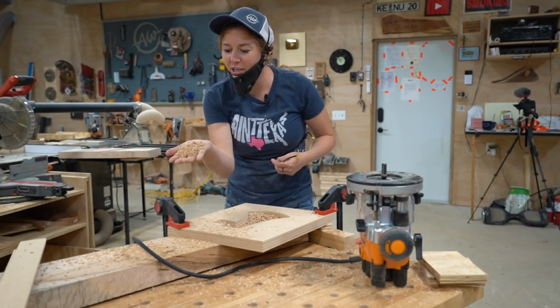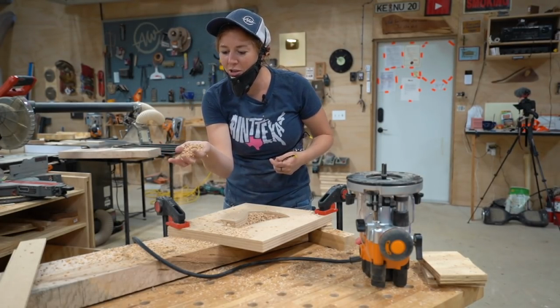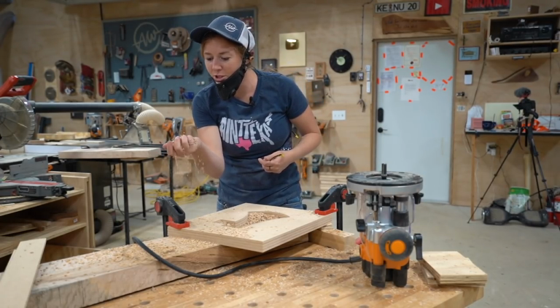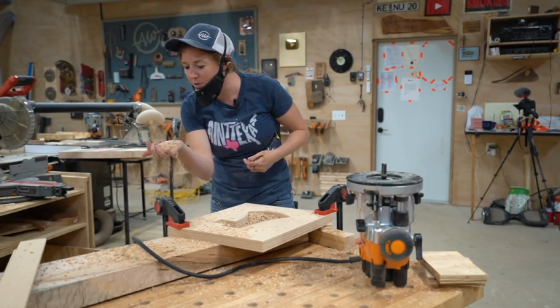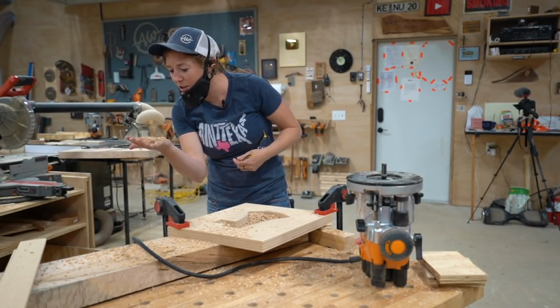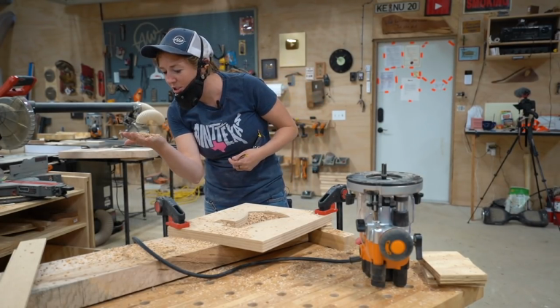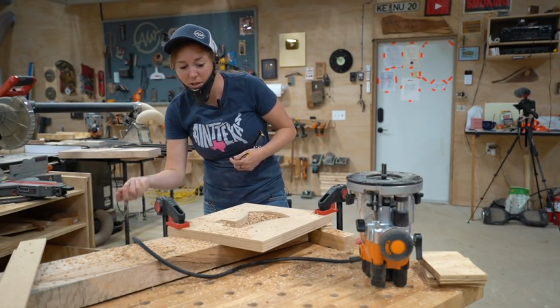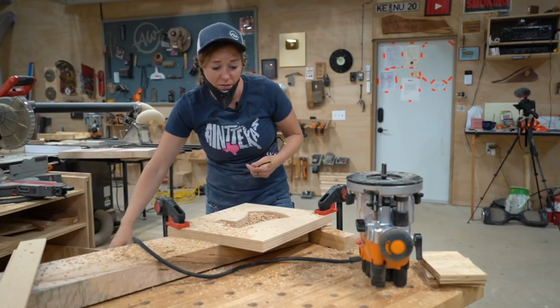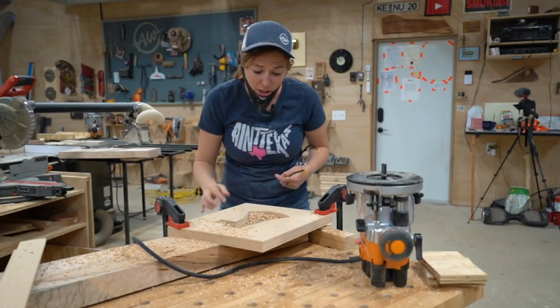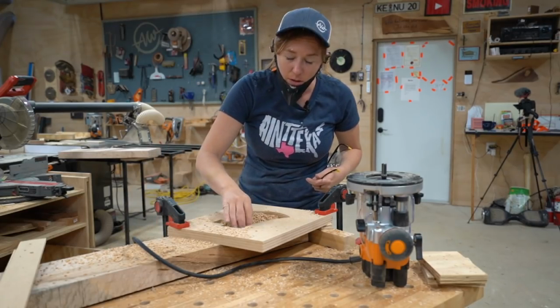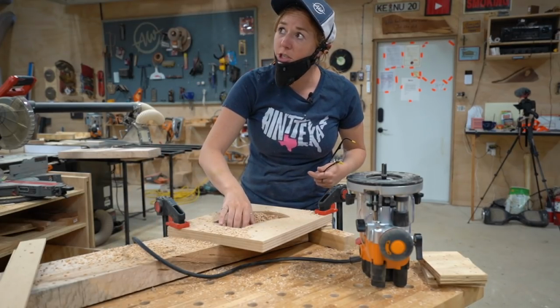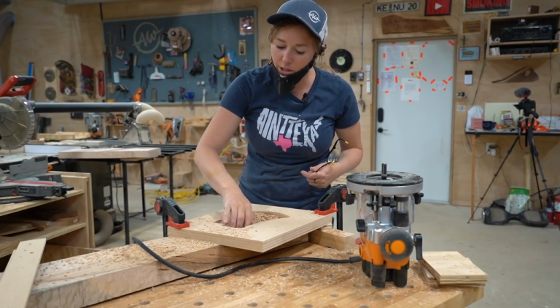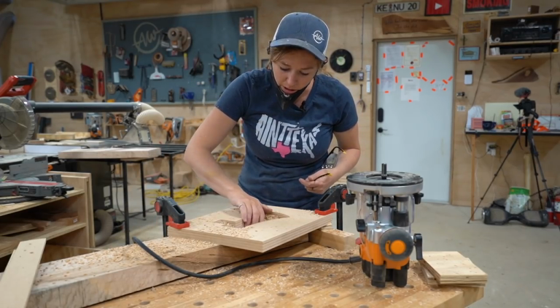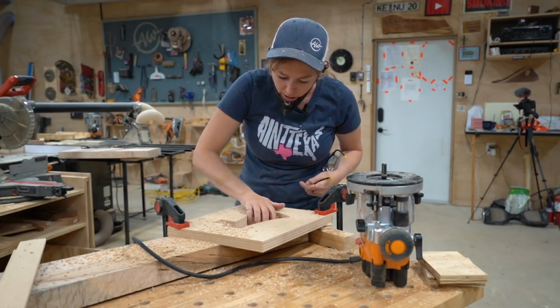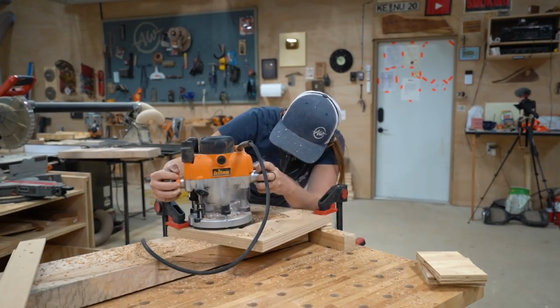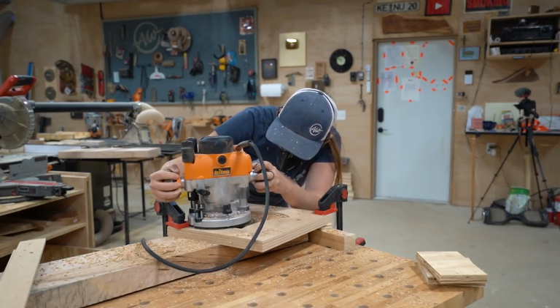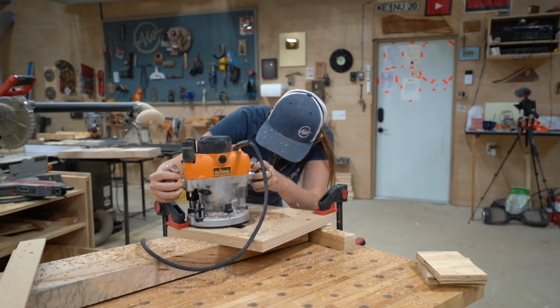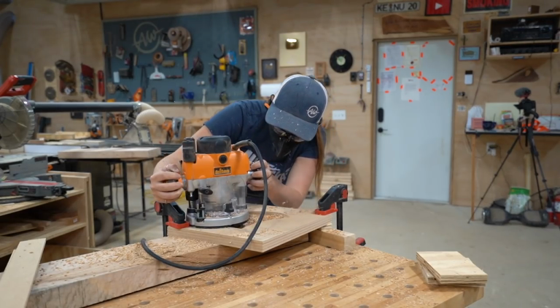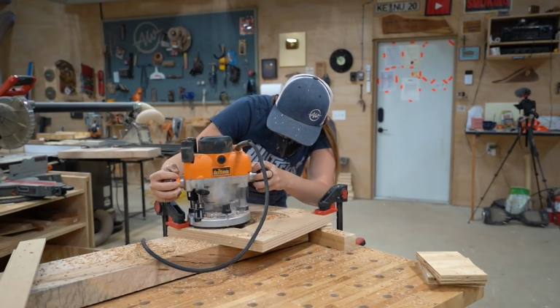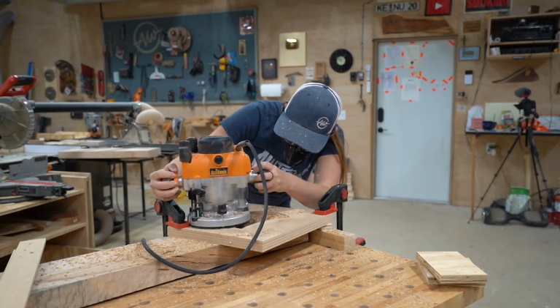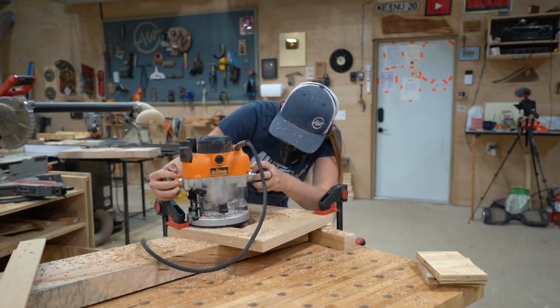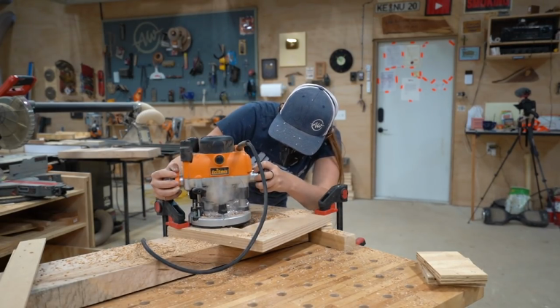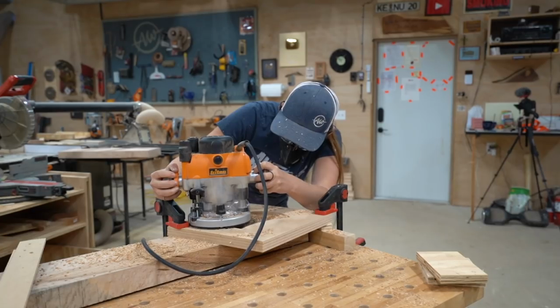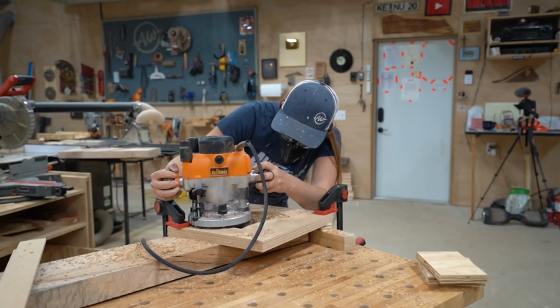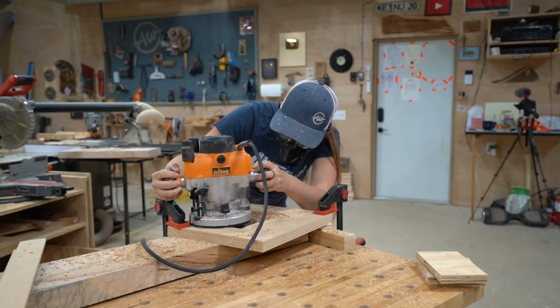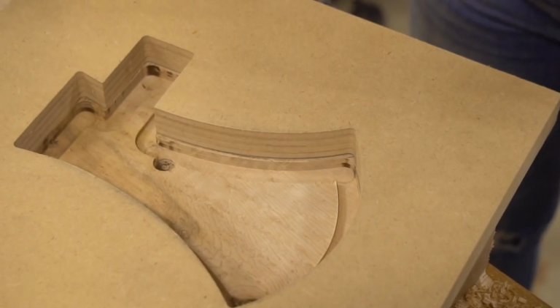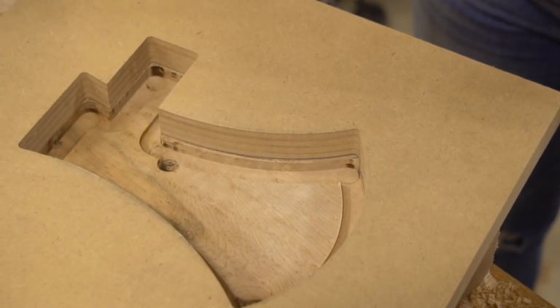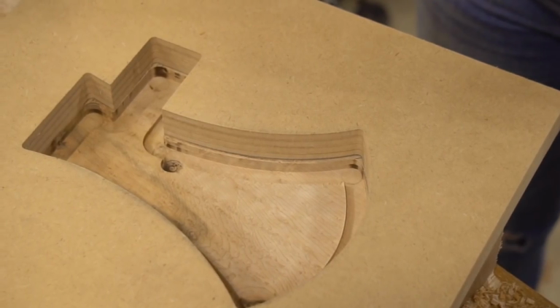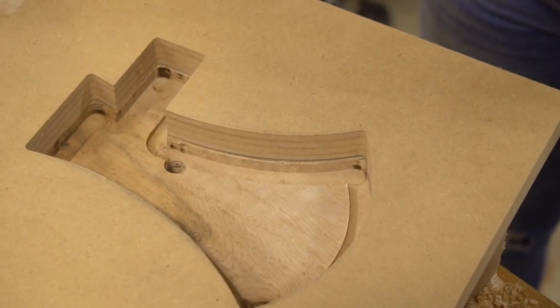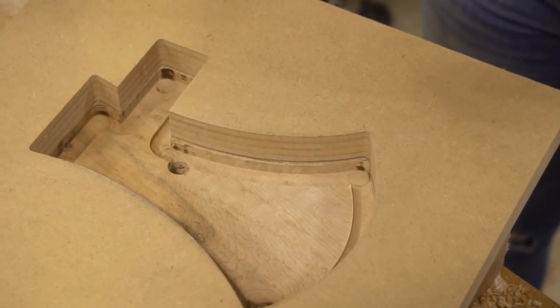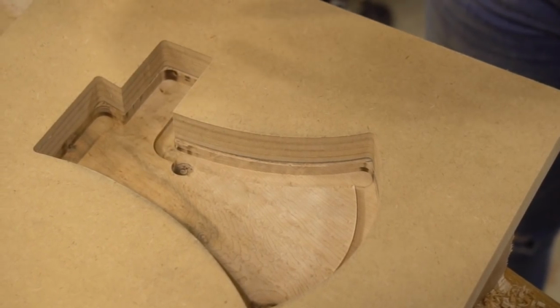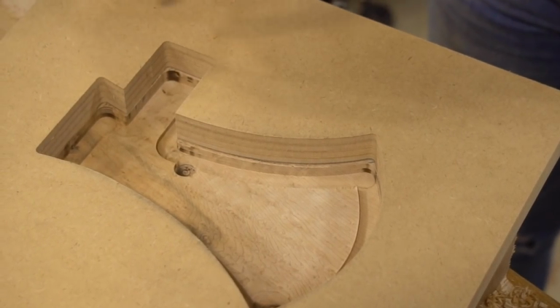Look at those nice chips — that's how you know your bit is sharp, whenever you're getting chips and not shavings or sawdust. I go through and make the perimeter cut, then go back through the center and start hogging away all the material.